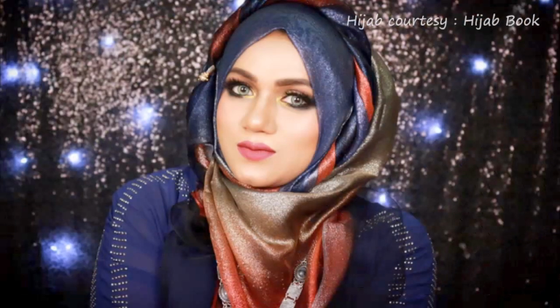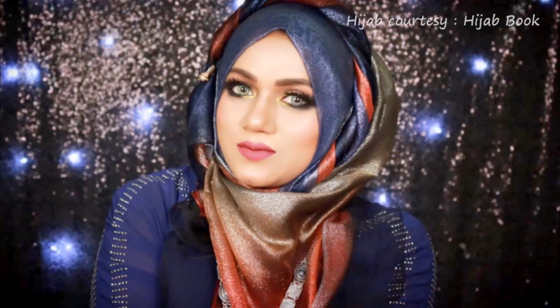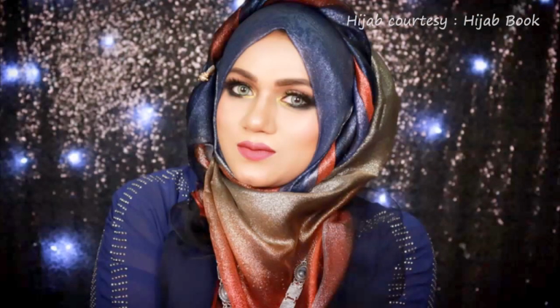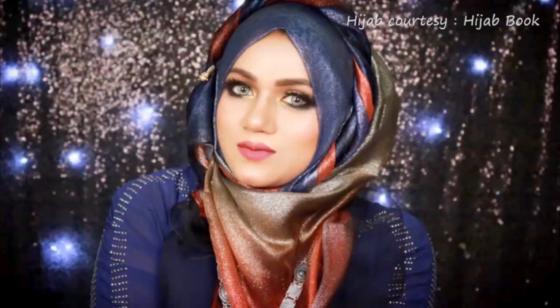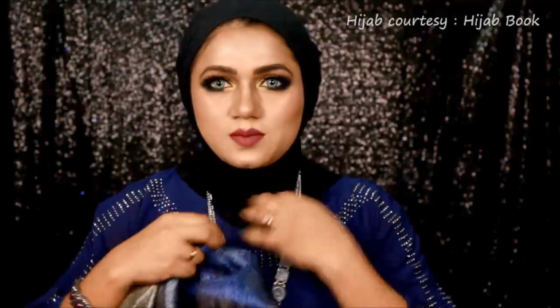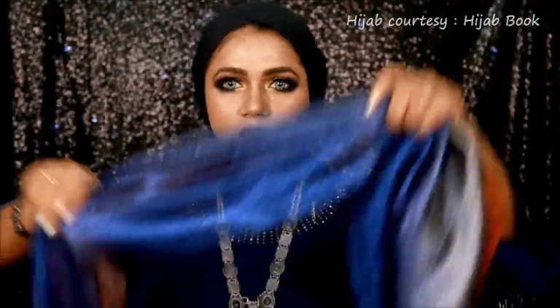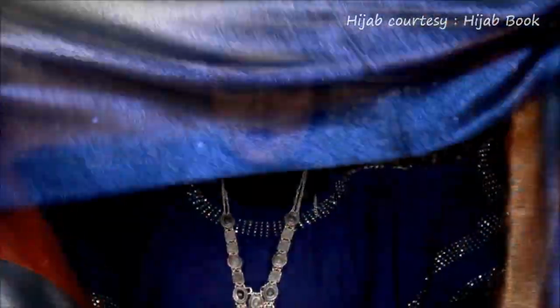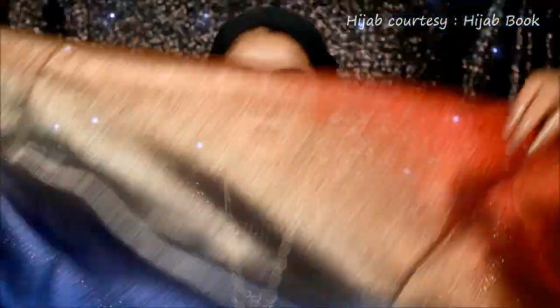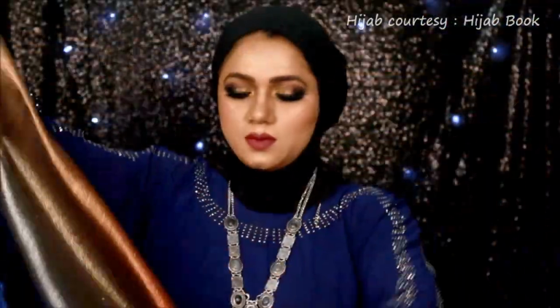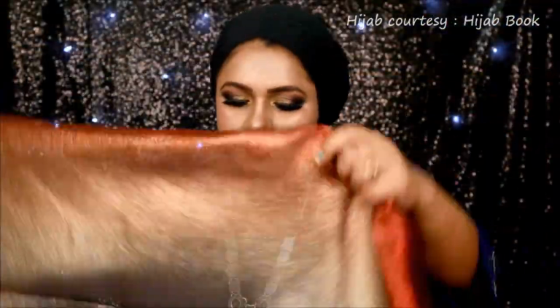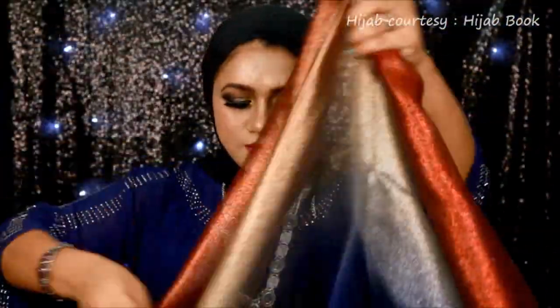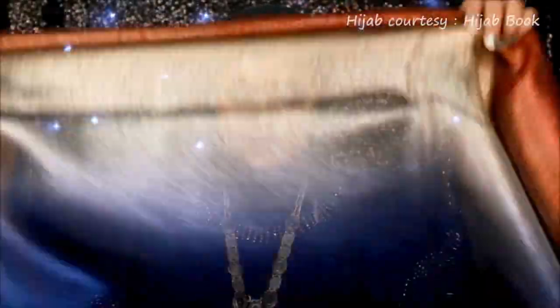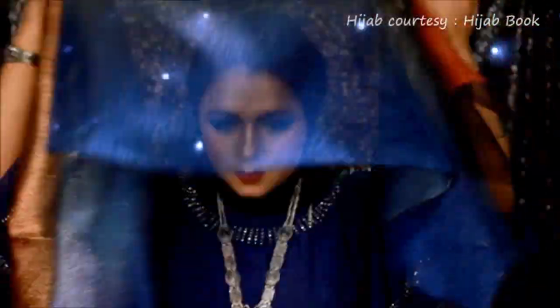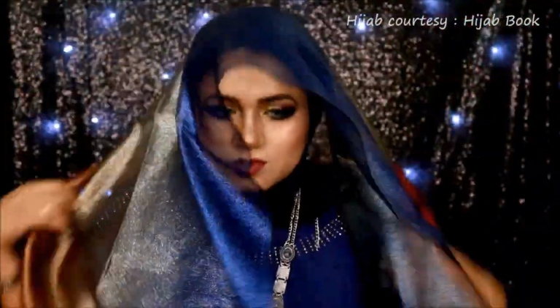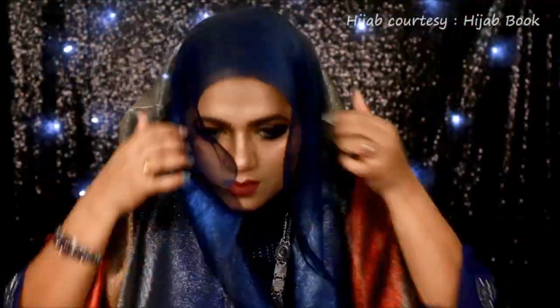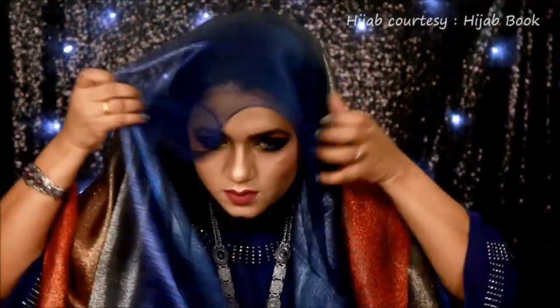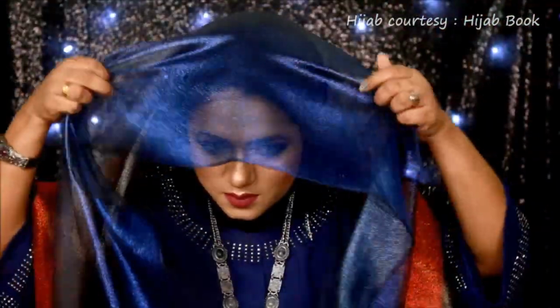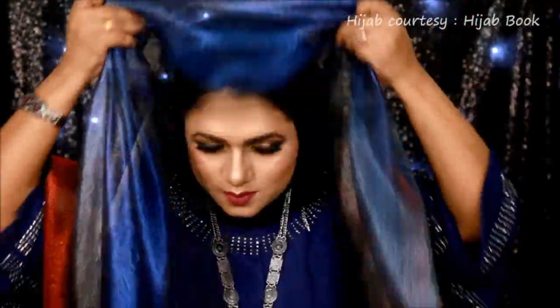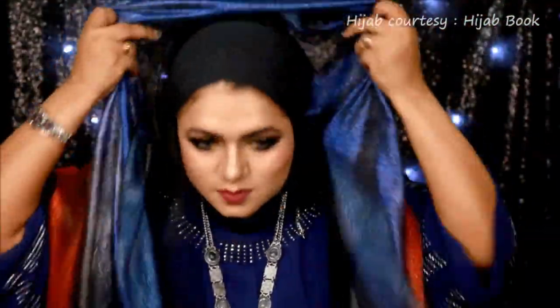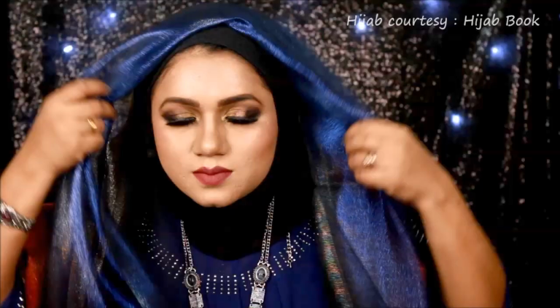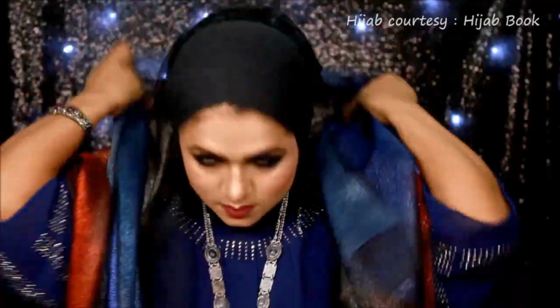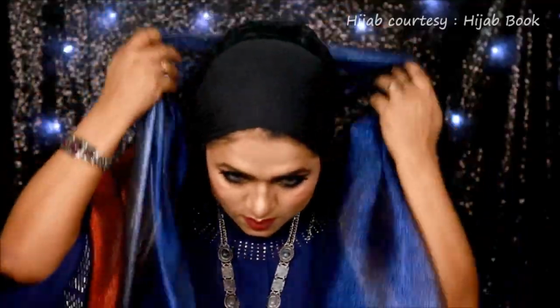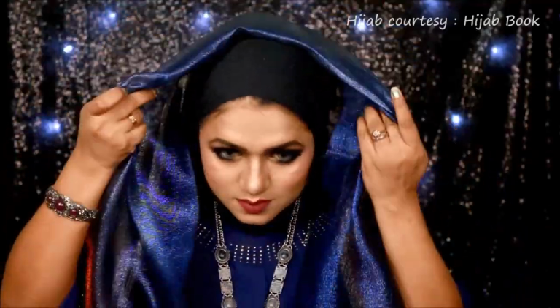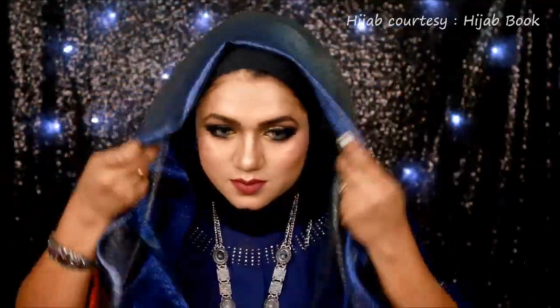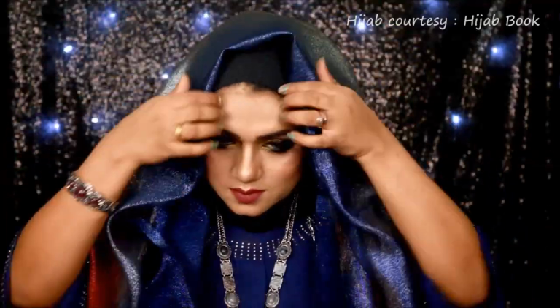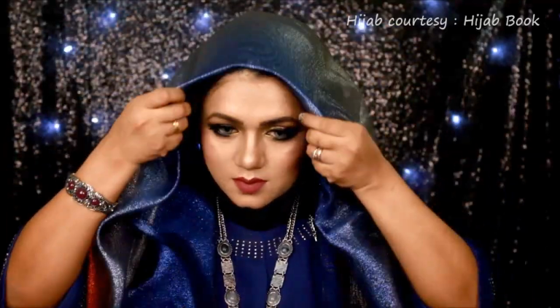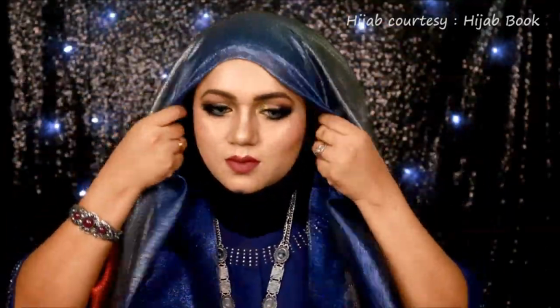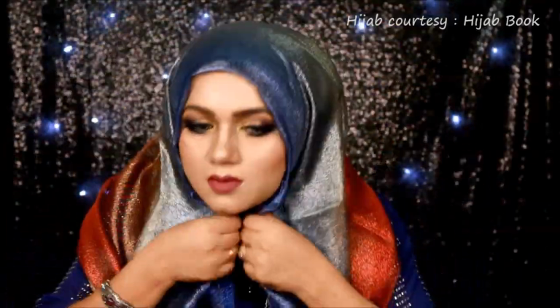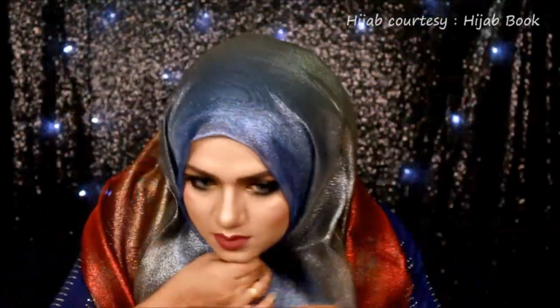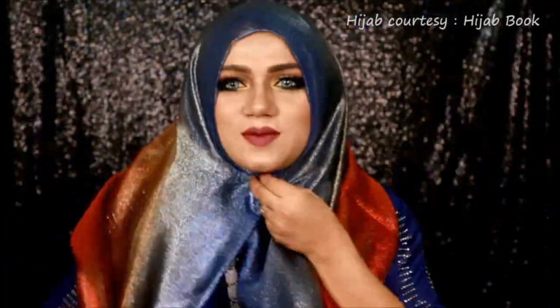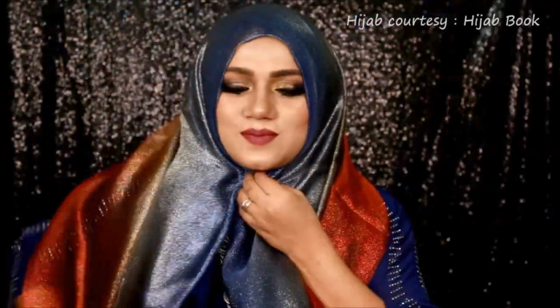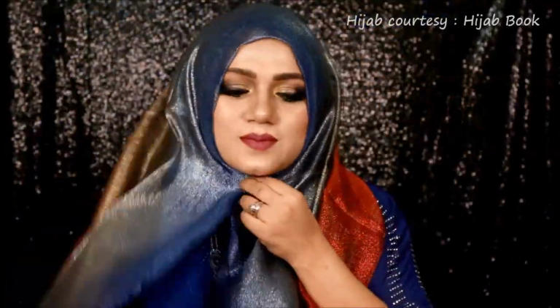This beautiful hijab is sponsored by Hijab Book, one of my most favorite online hijab shops. I have folded the scarf on the front side for four to five inches, like always.